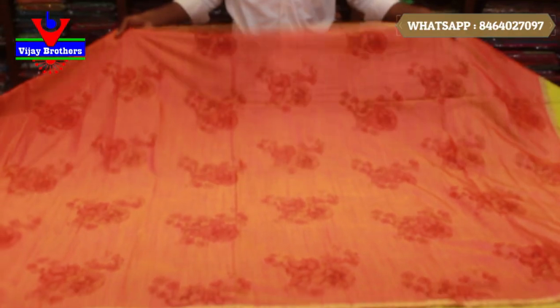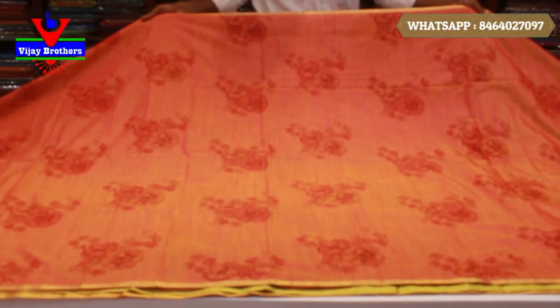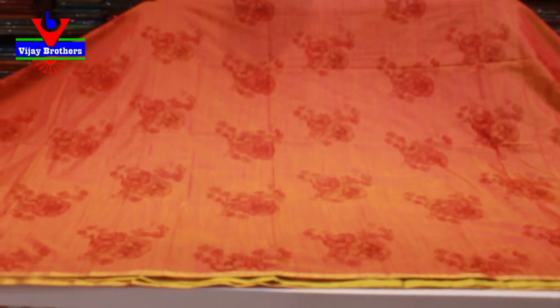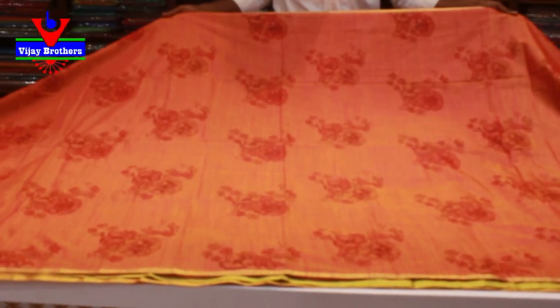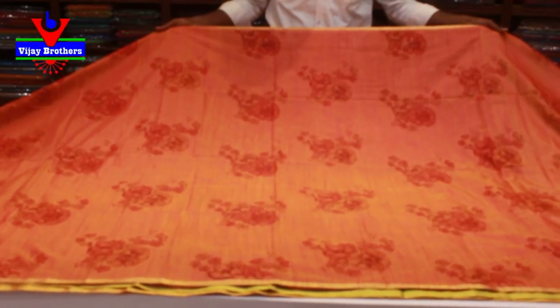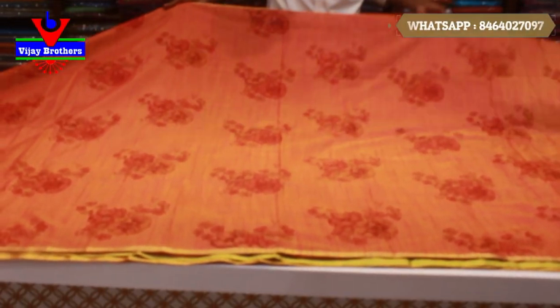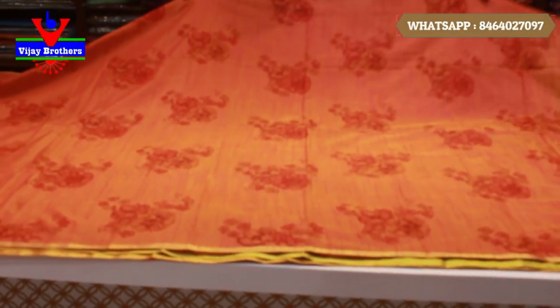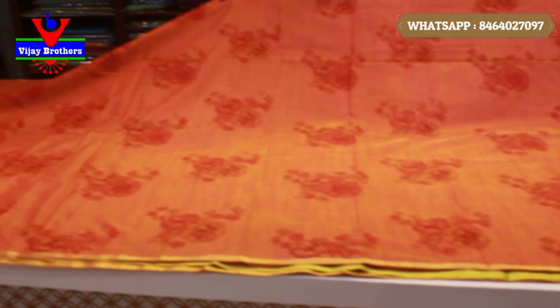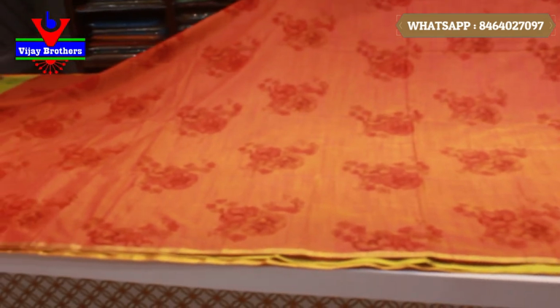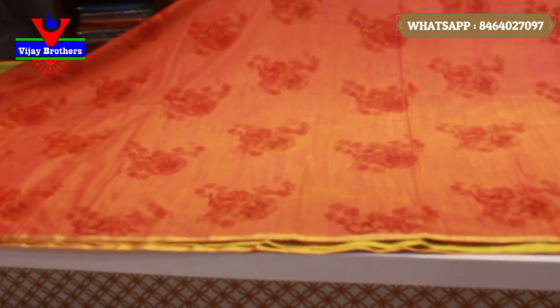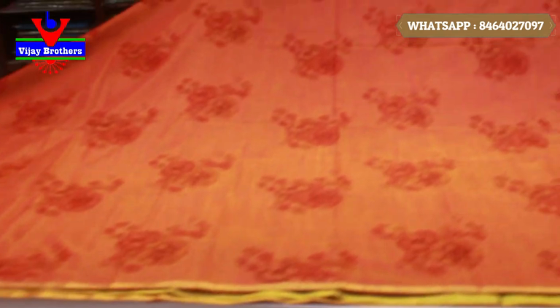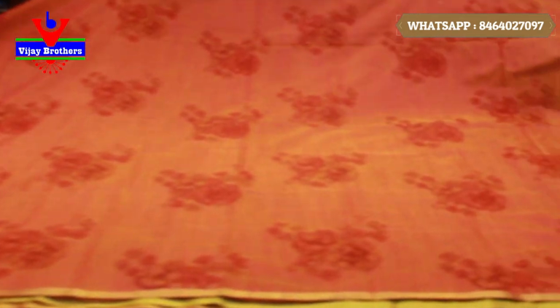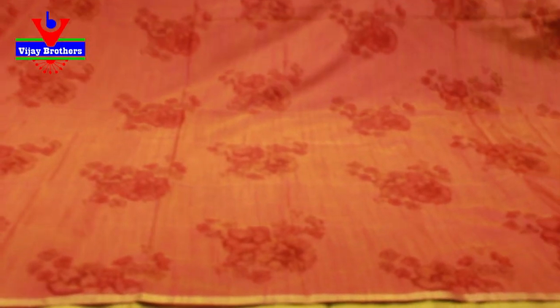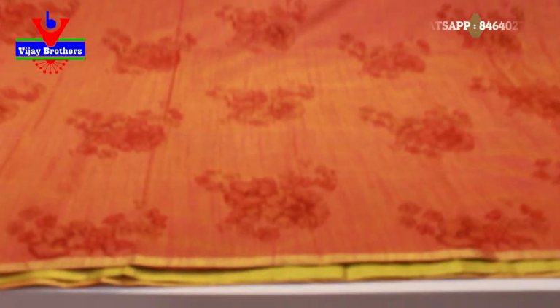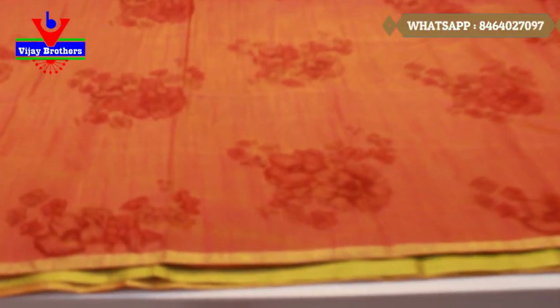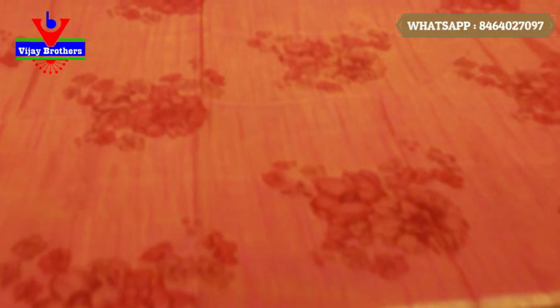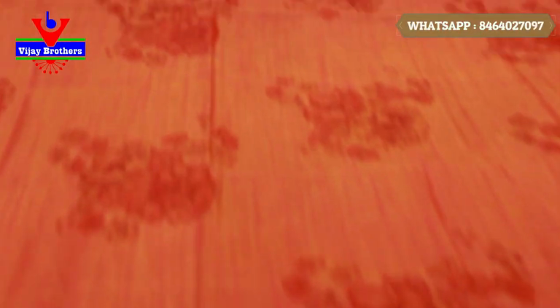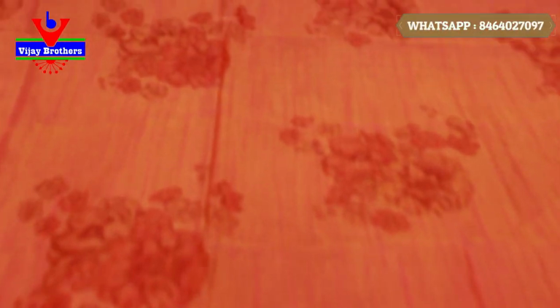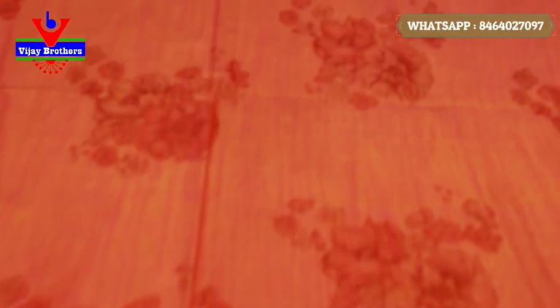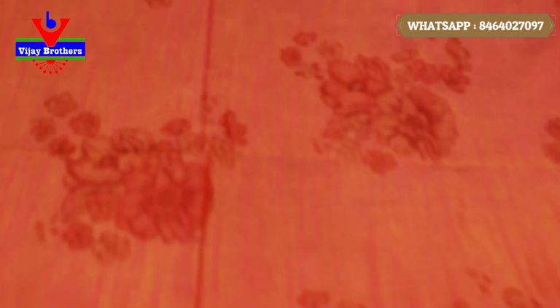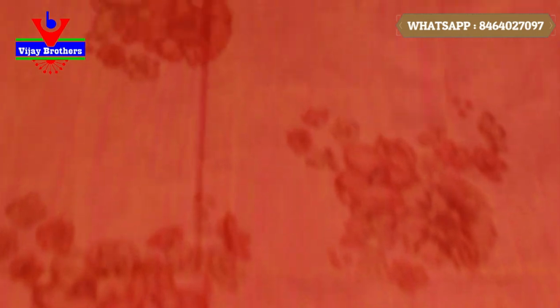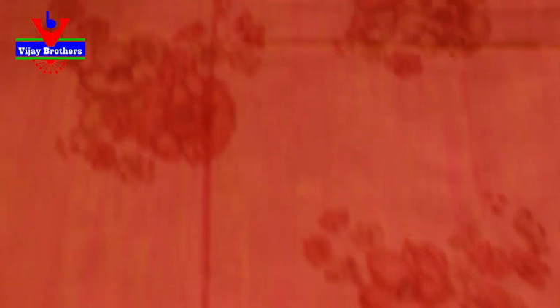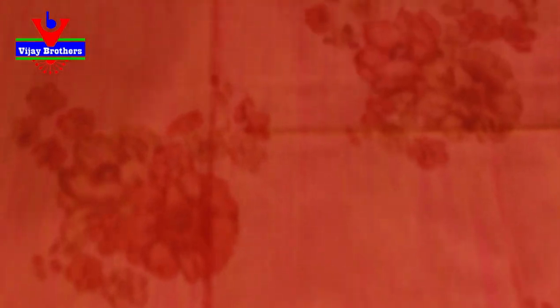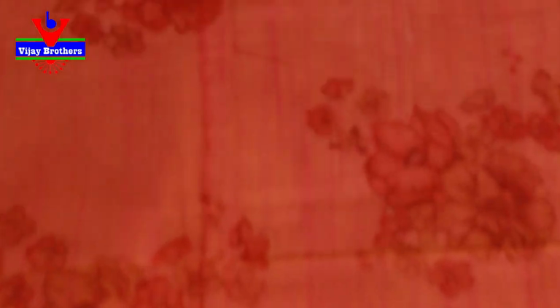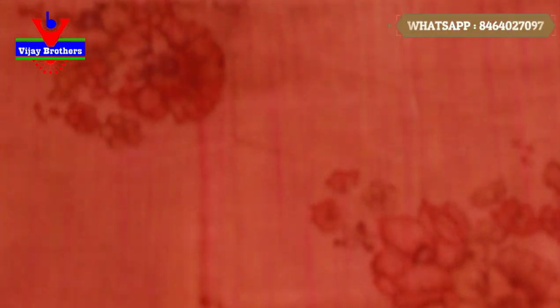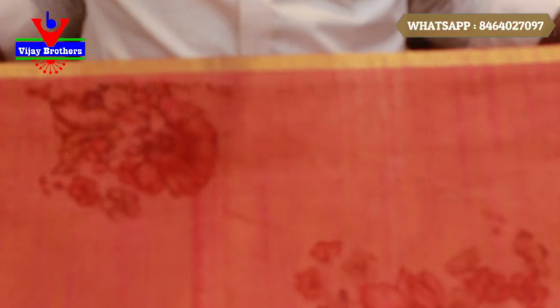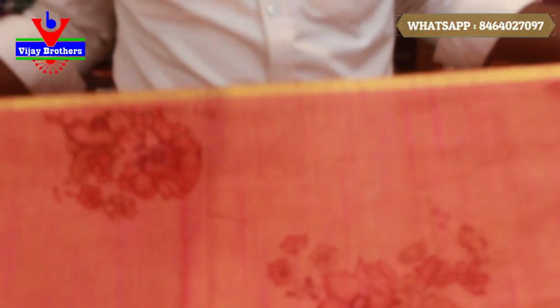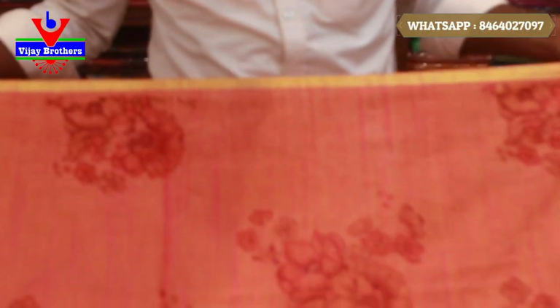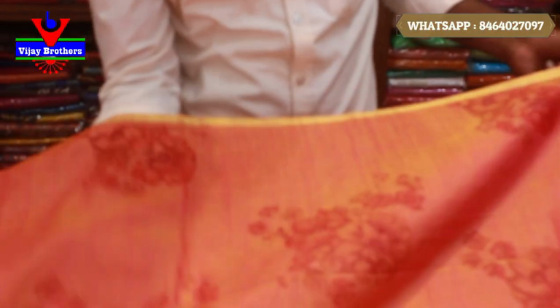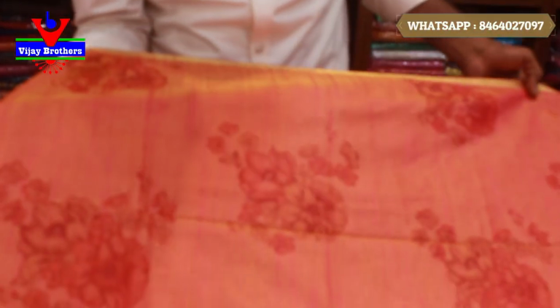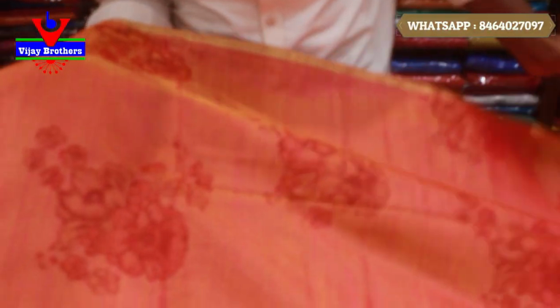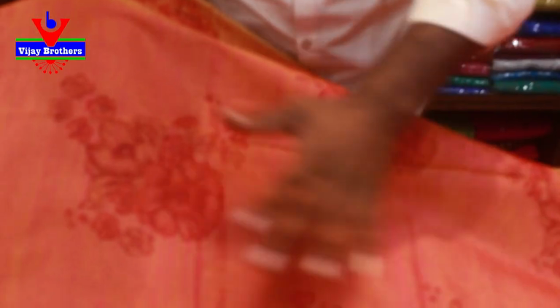We have a linen silk. We have a color combination in the linen silk — two color combinations in pink and green. In the same color, there are two types of color combinations. We also have a floral design.